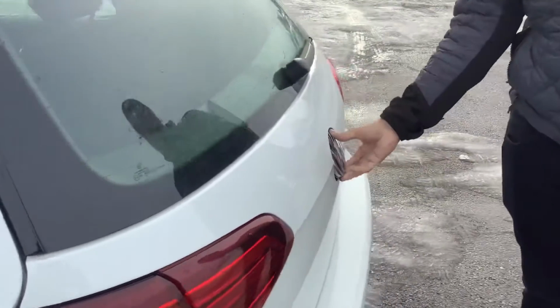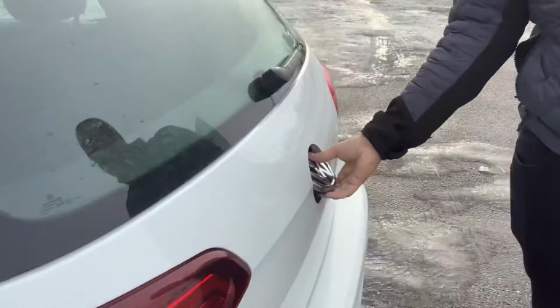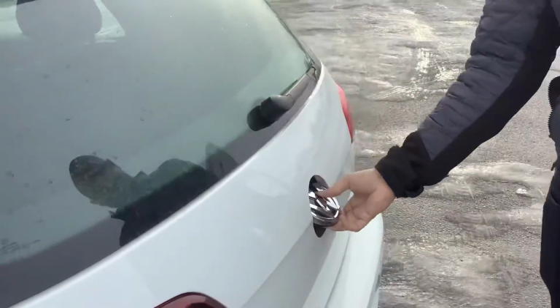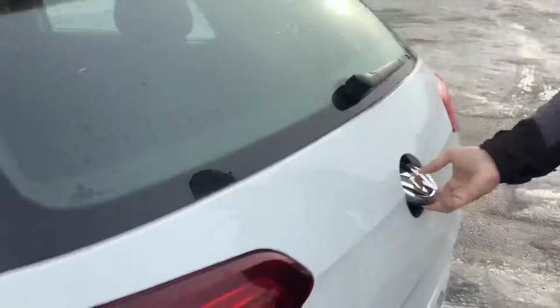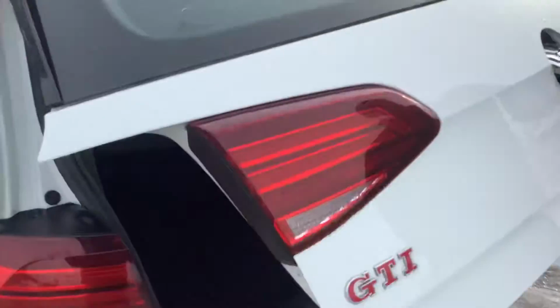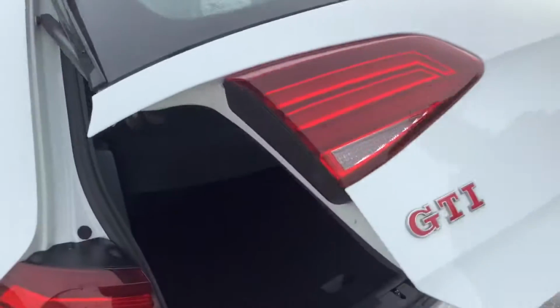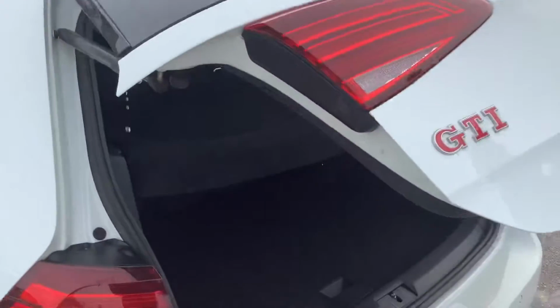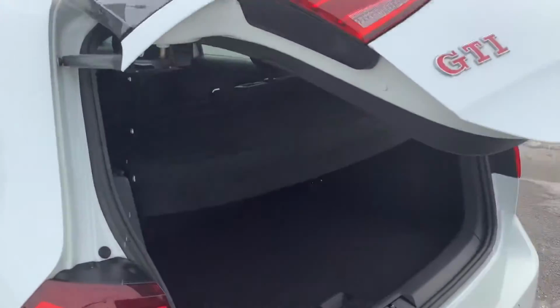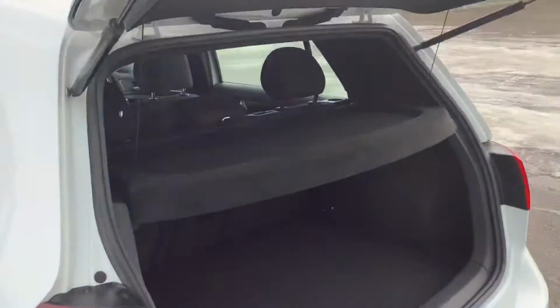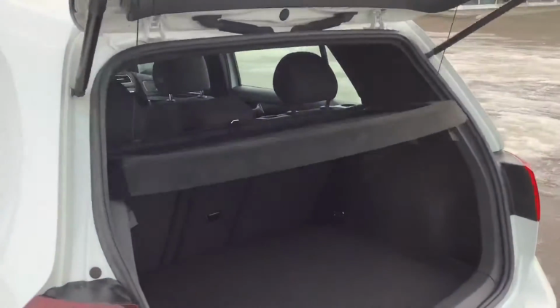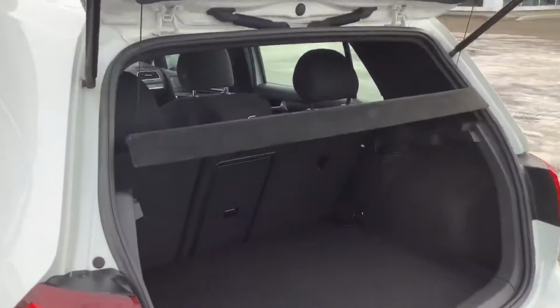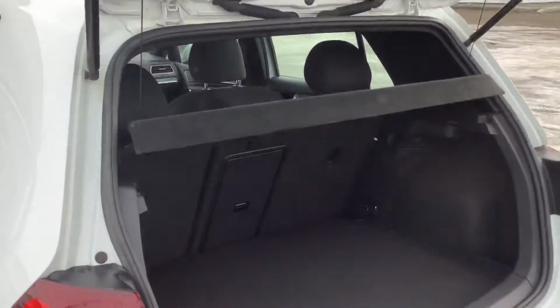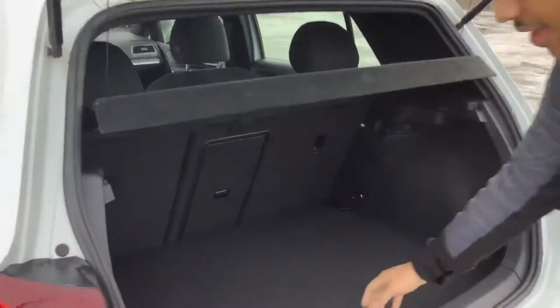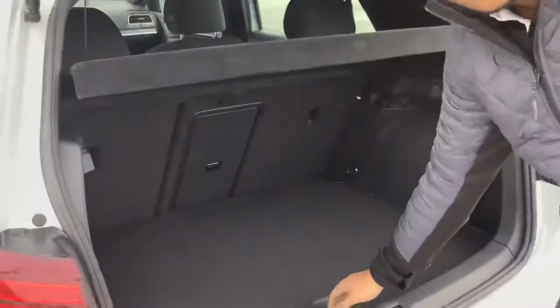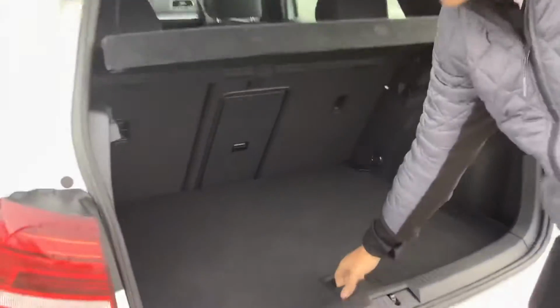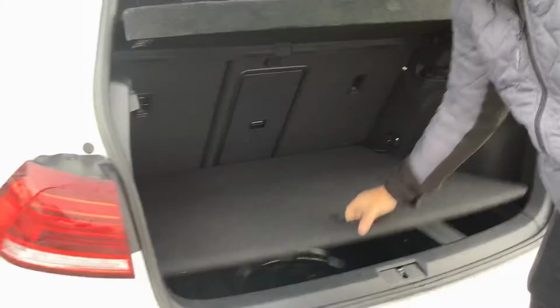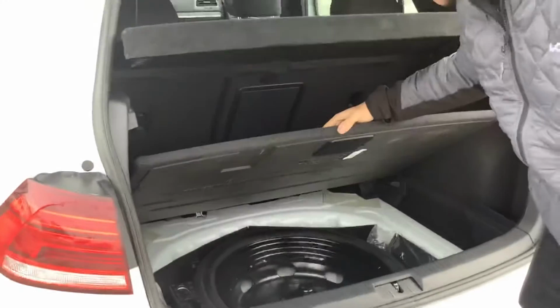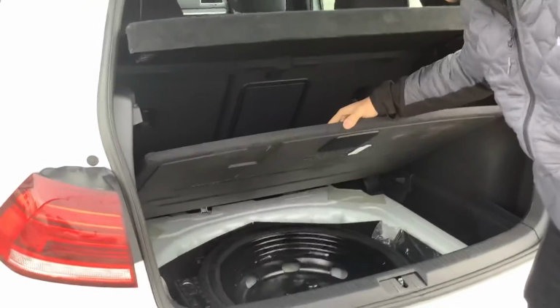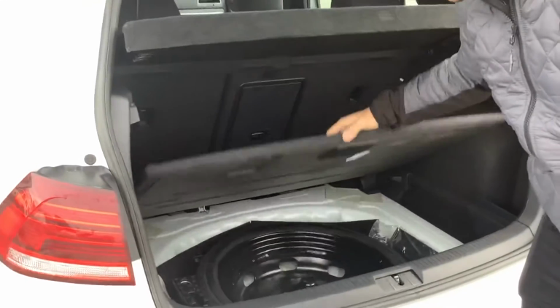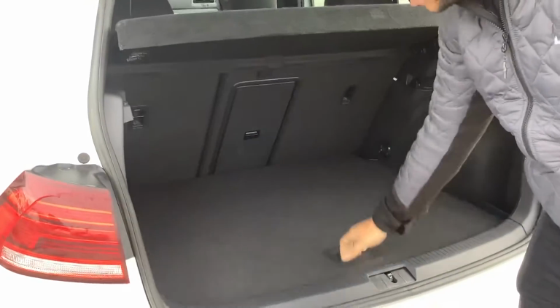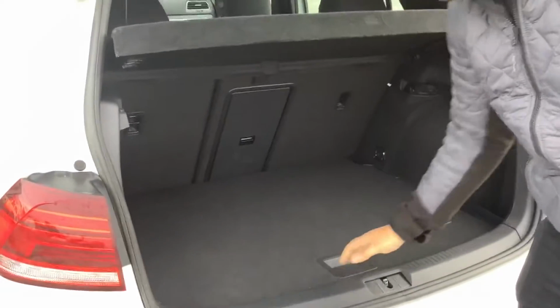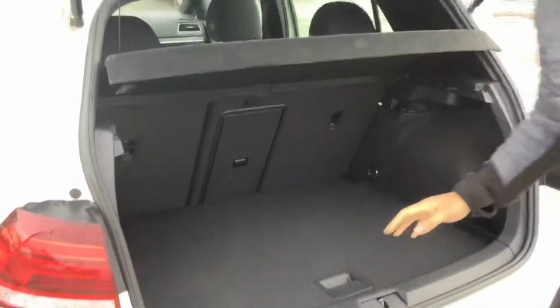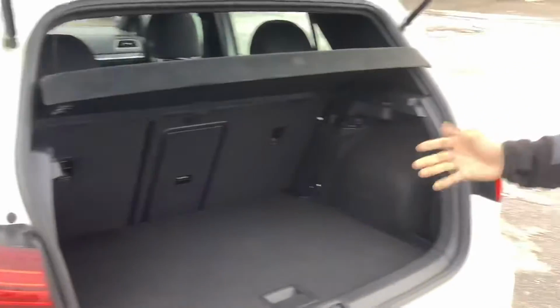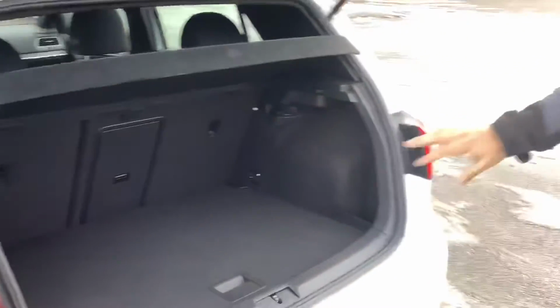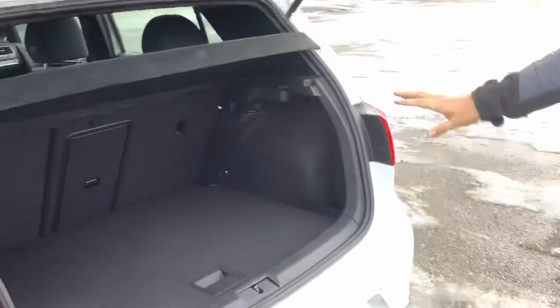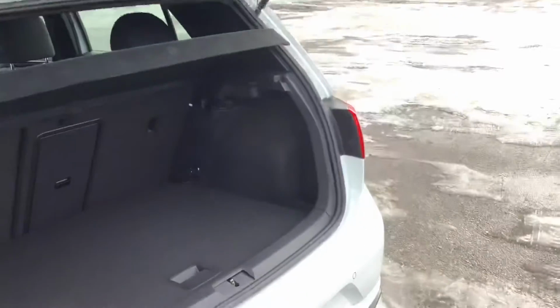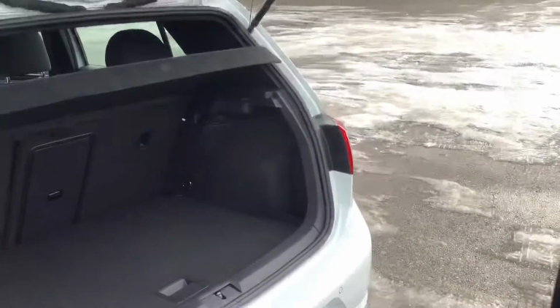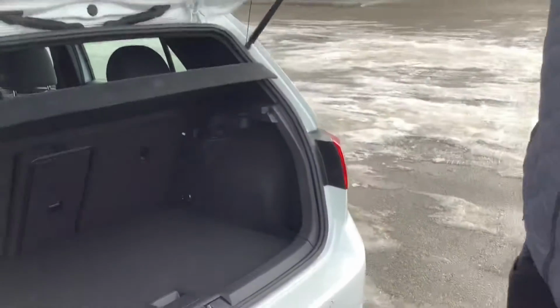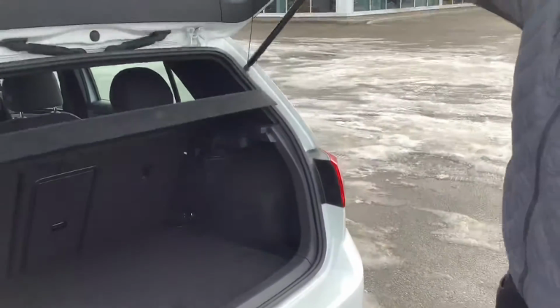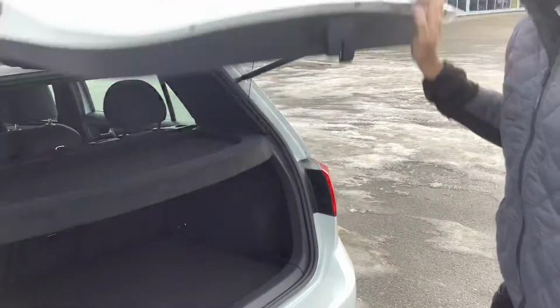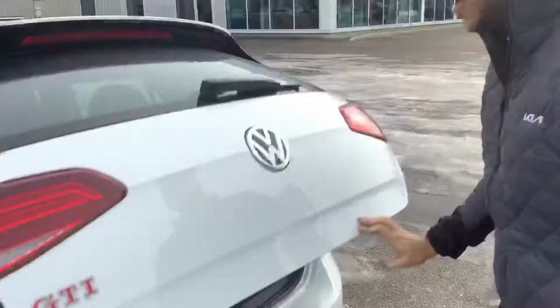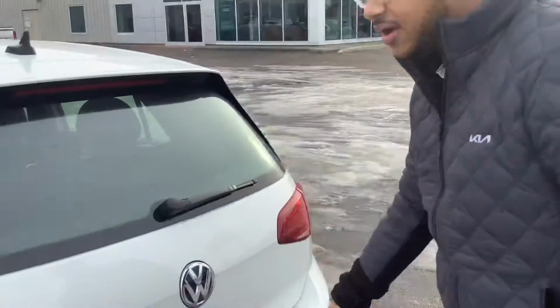Opening the back, there's a handy little trunk right there. And that's also where you'll find the spare tire. Nothing to worry about back here.